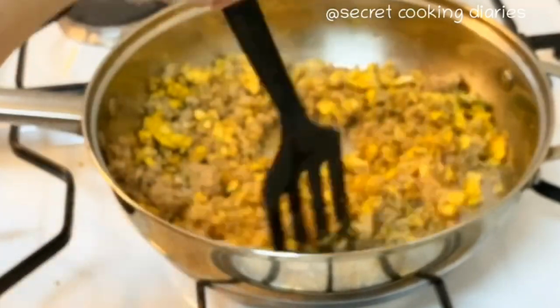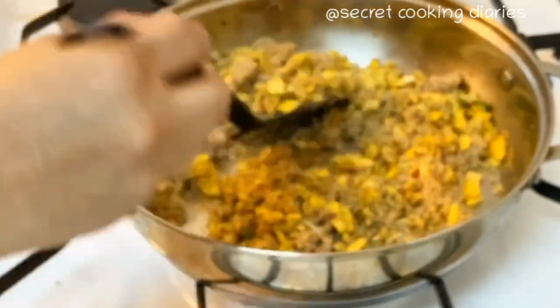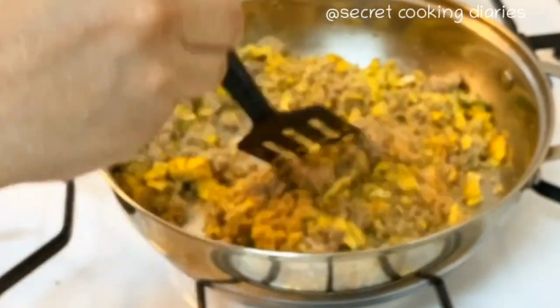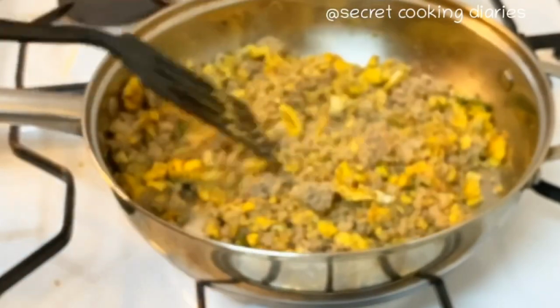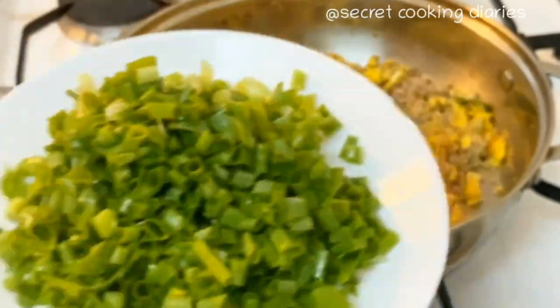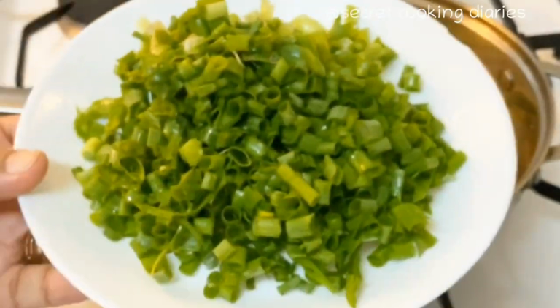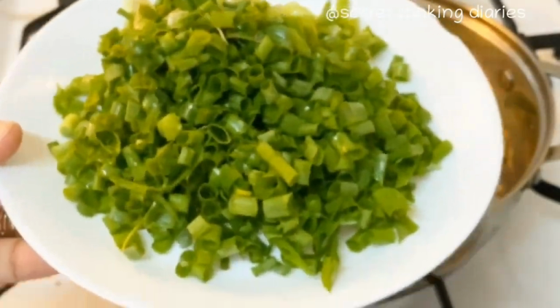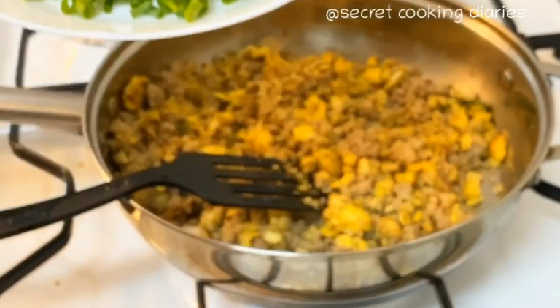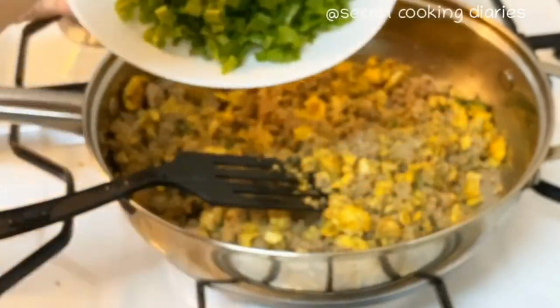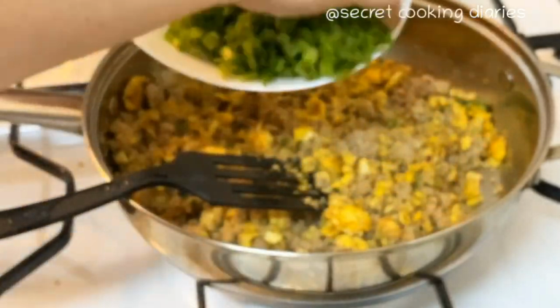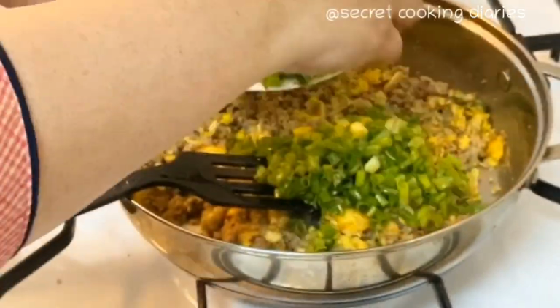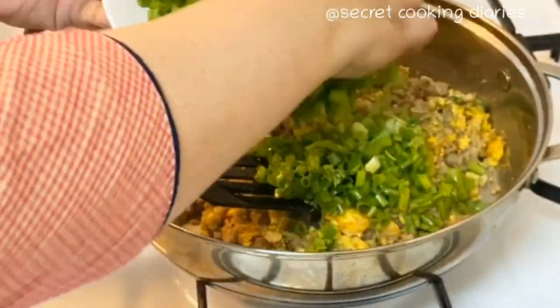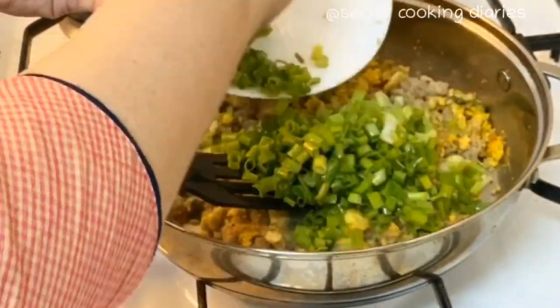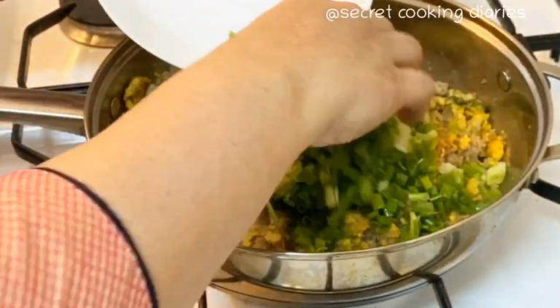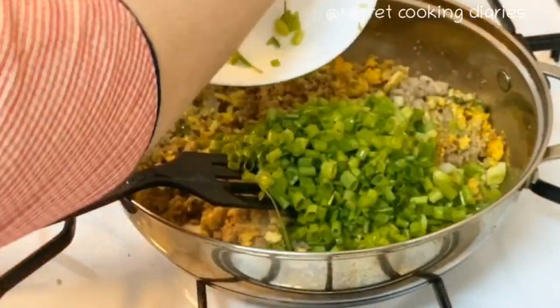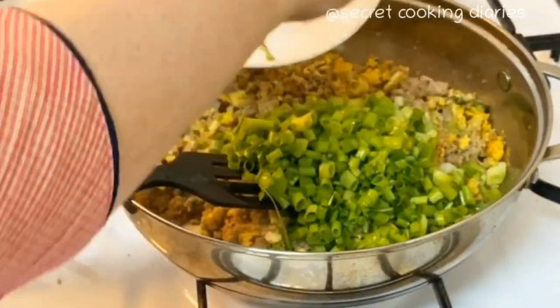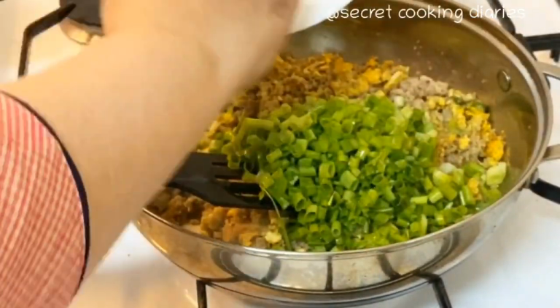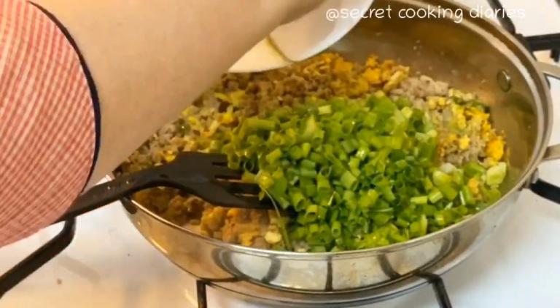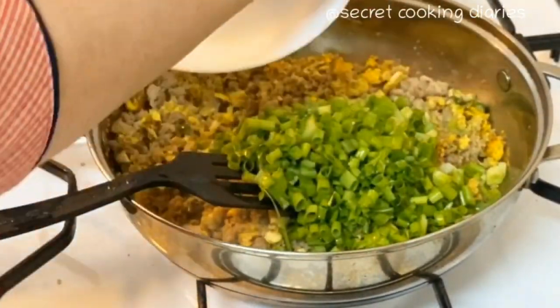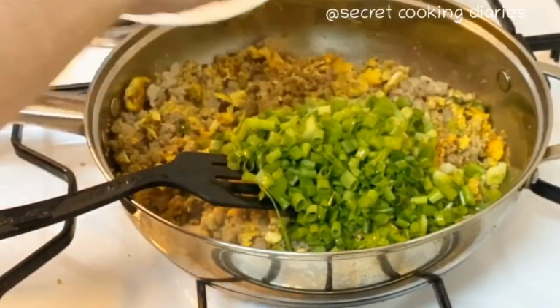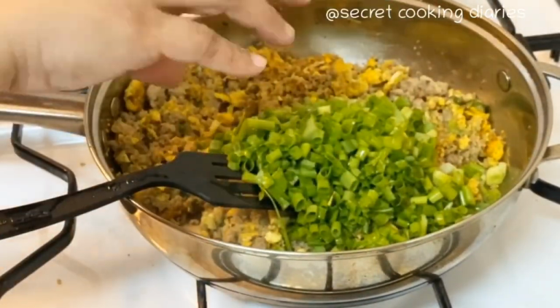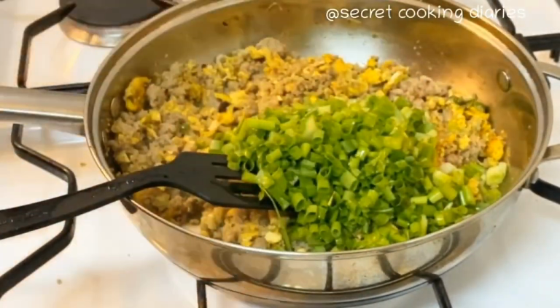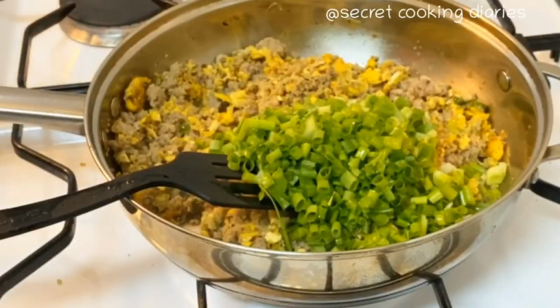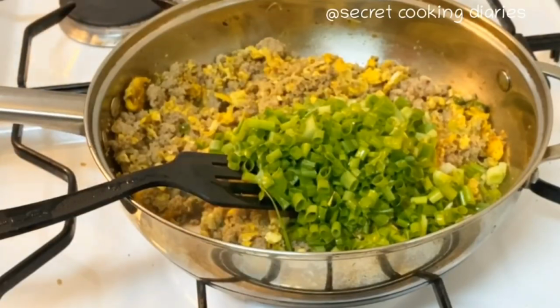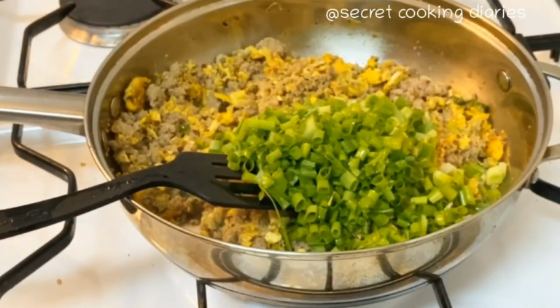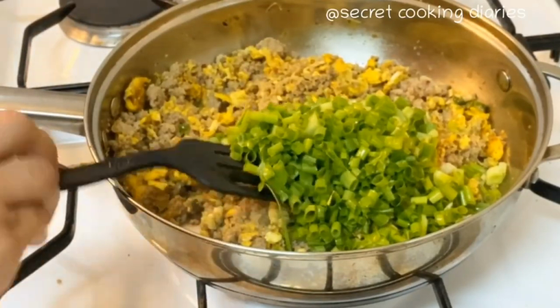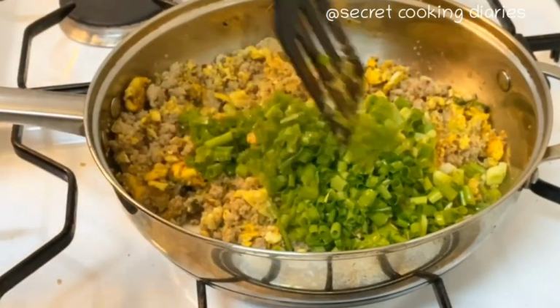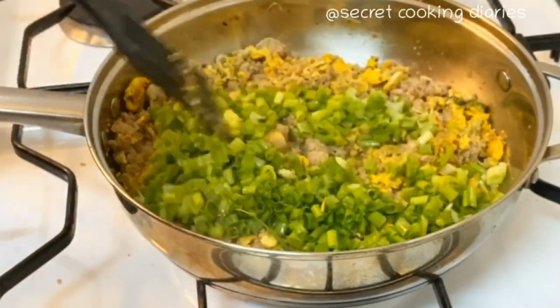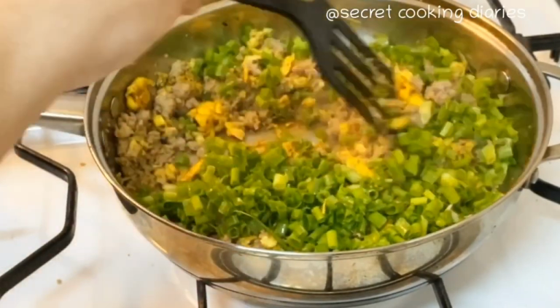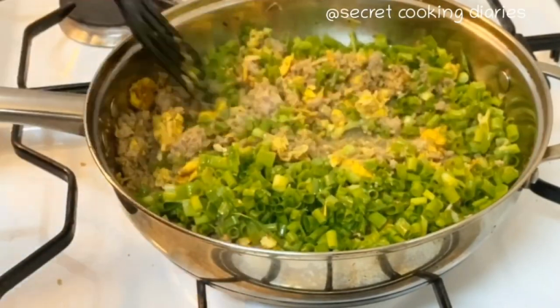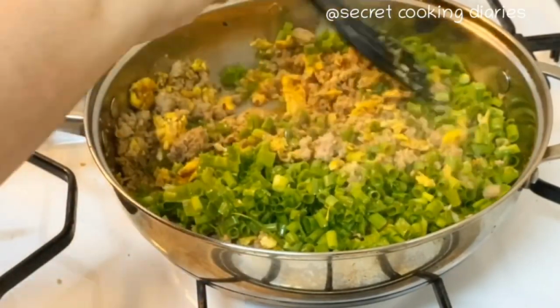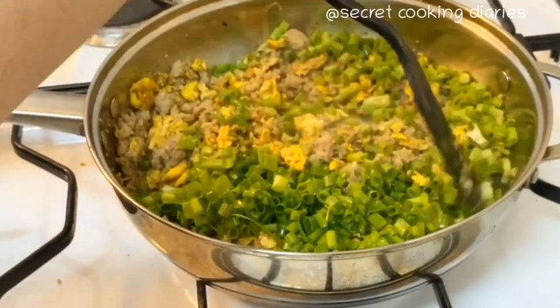I will add 1 cup of spring onion to the filling.